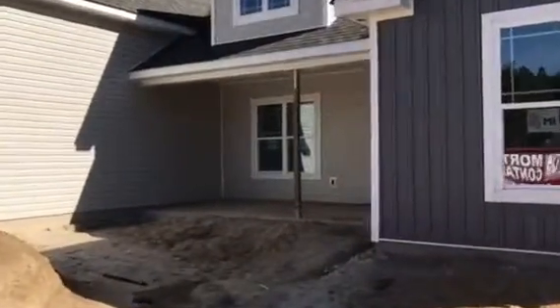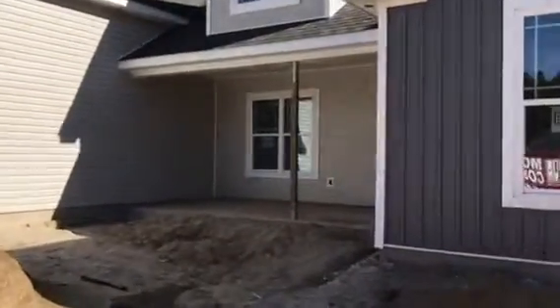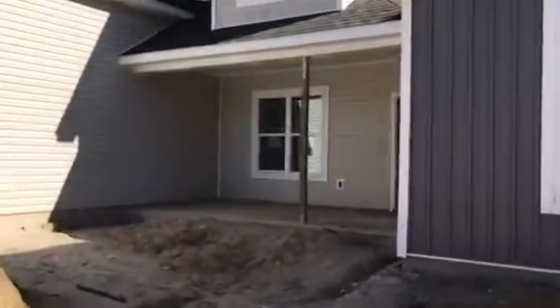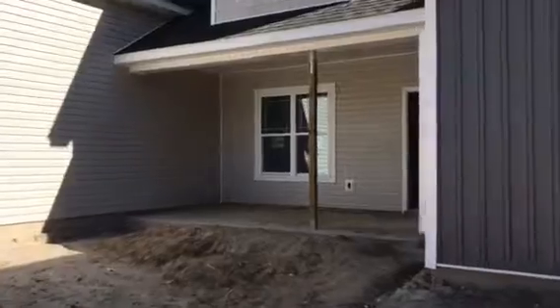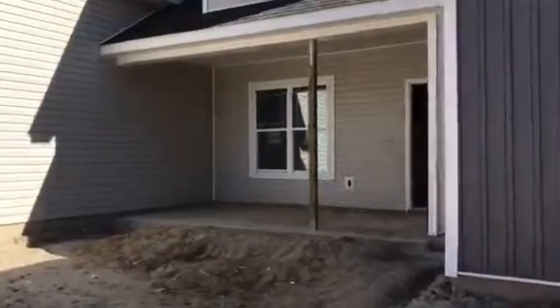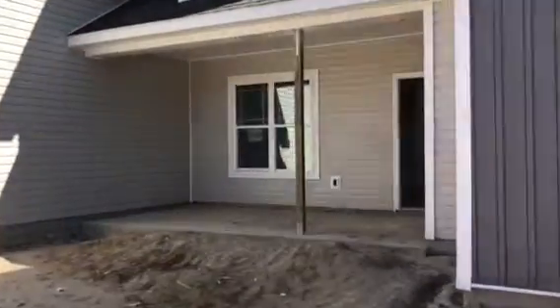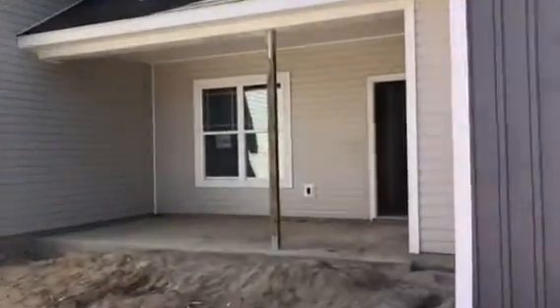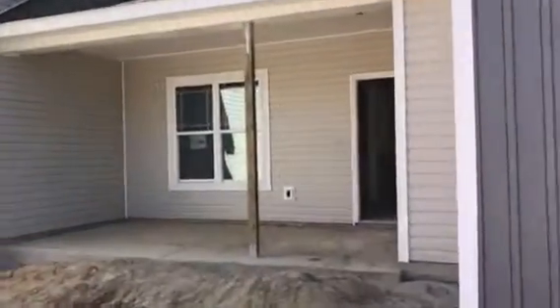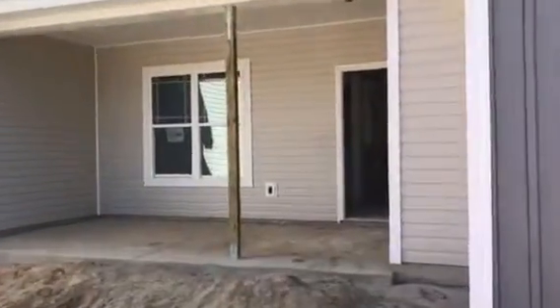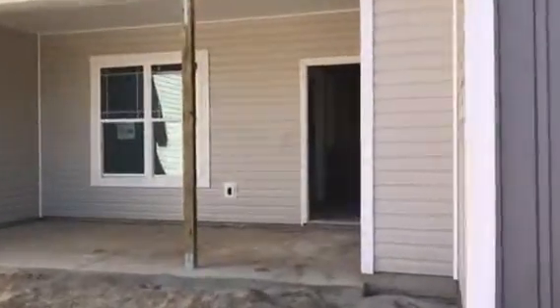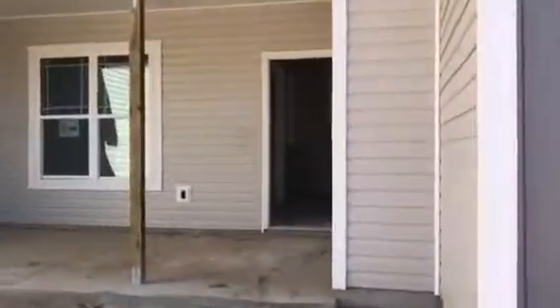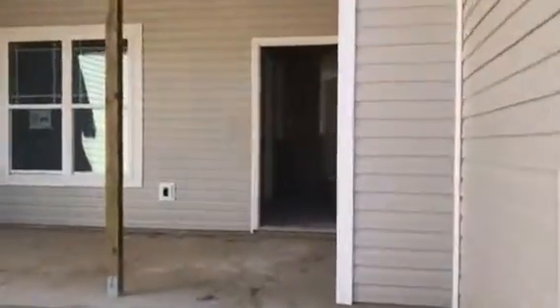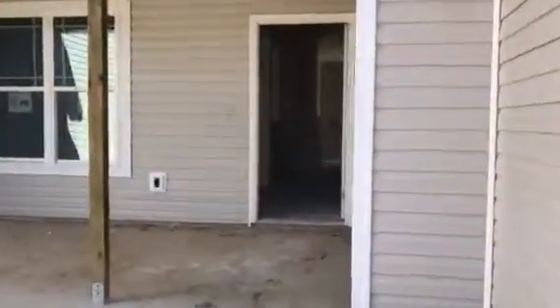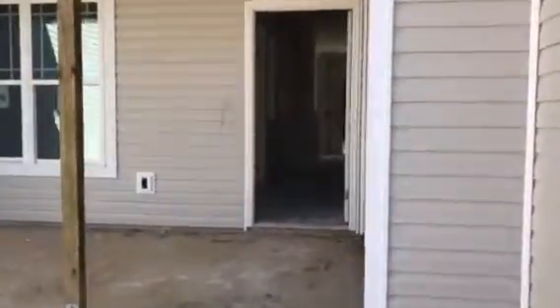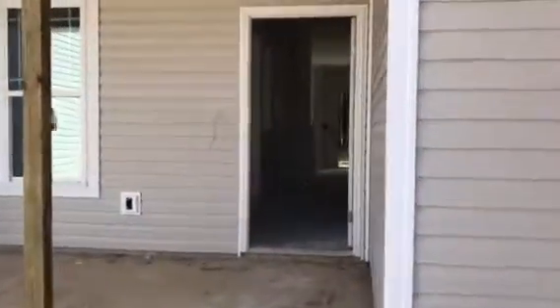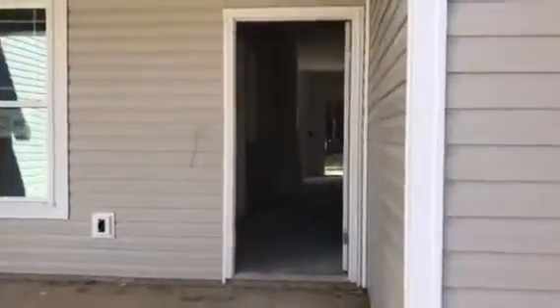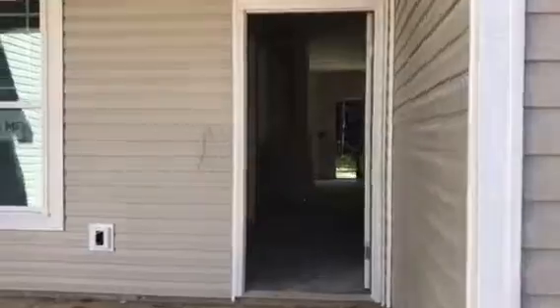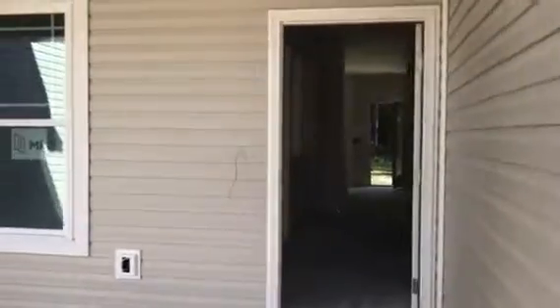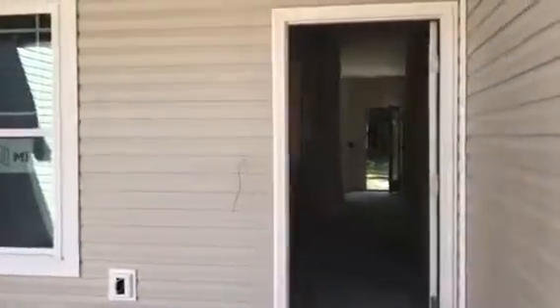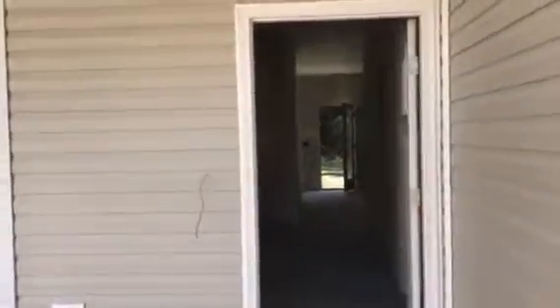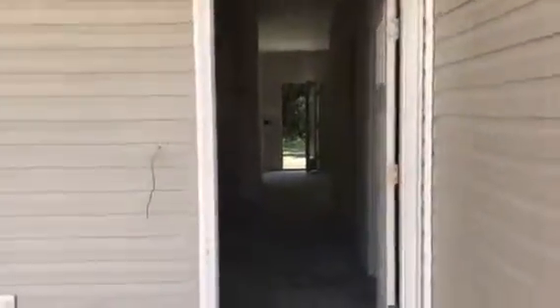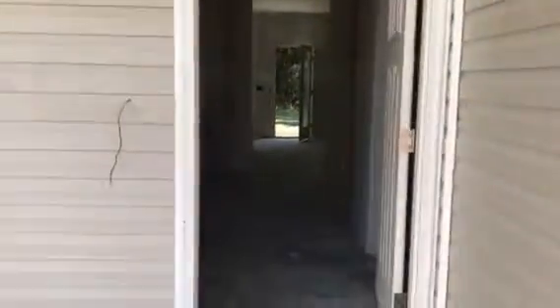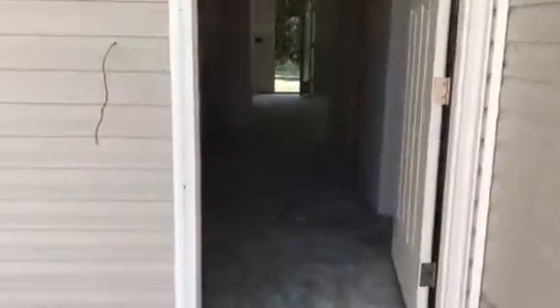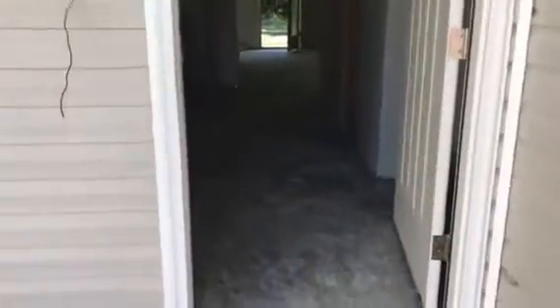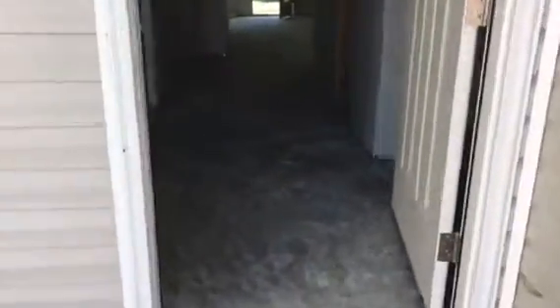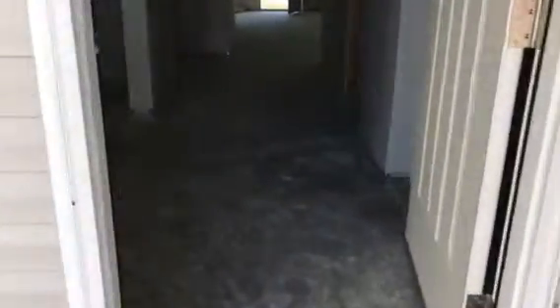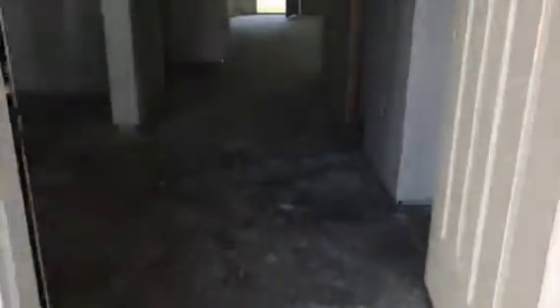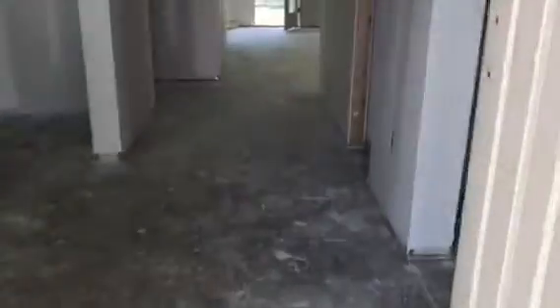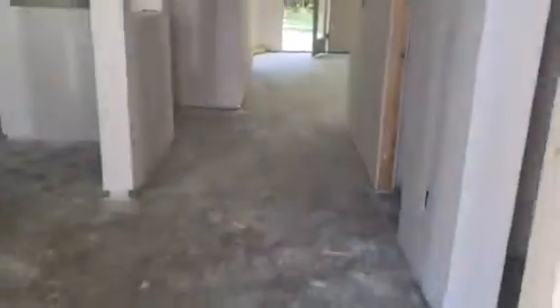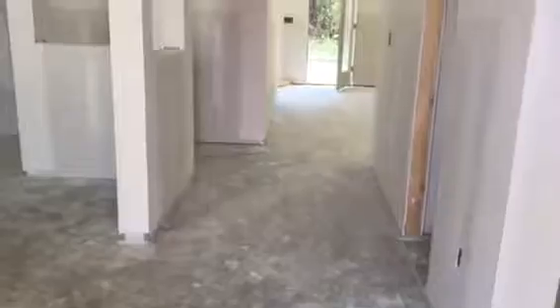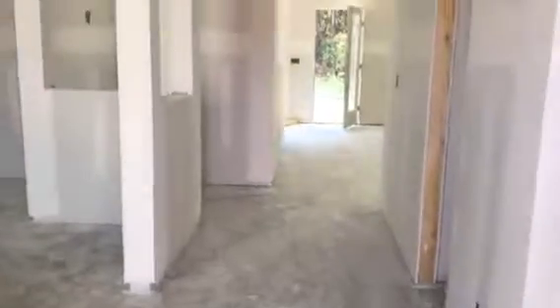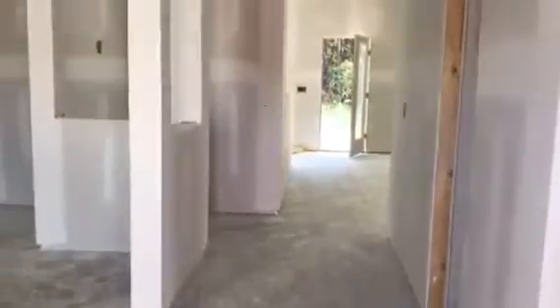Let's take a peek inside. The last time we were here, it had just wood framing, but it looks like the walls are up now. No floor yet, but the walls are up.